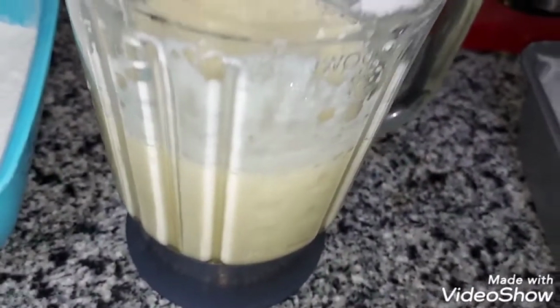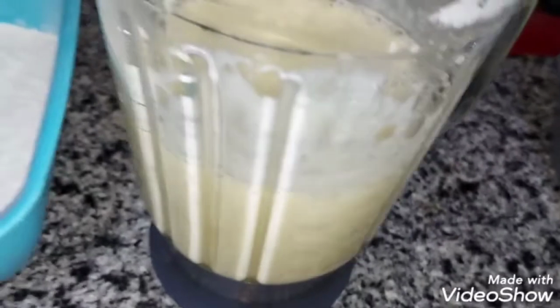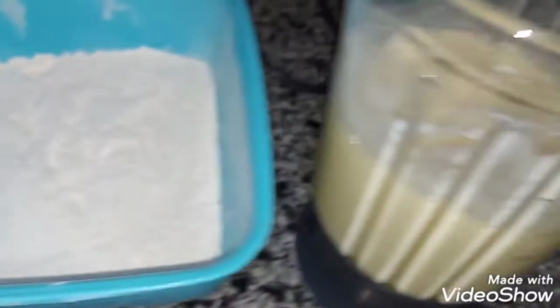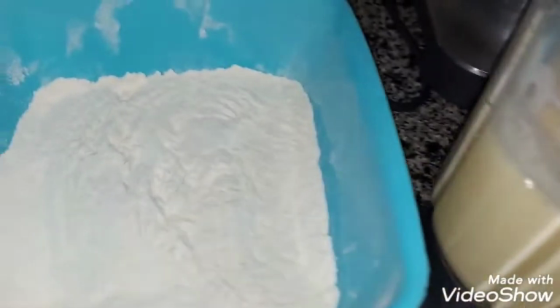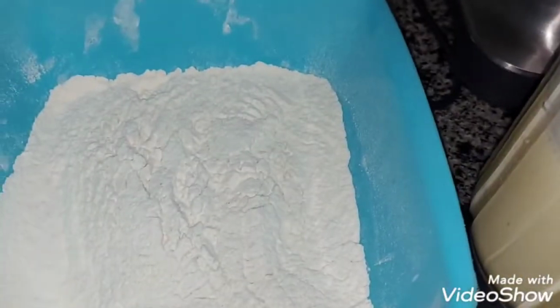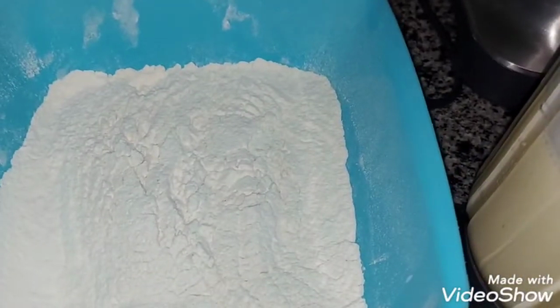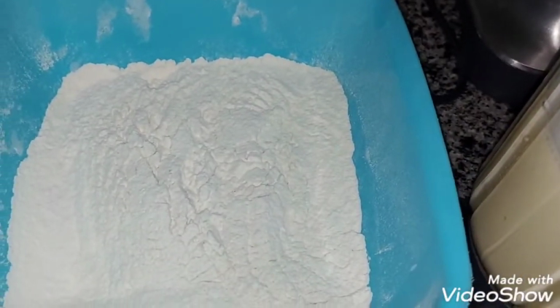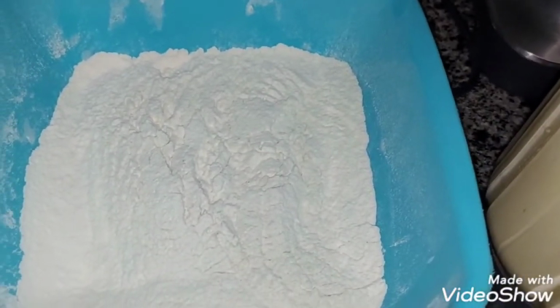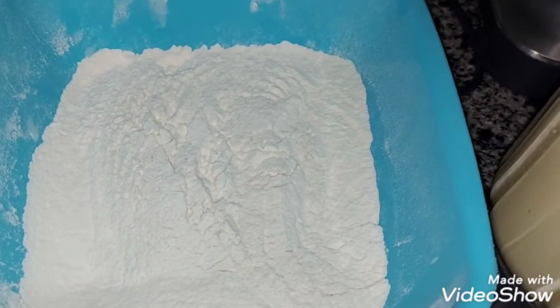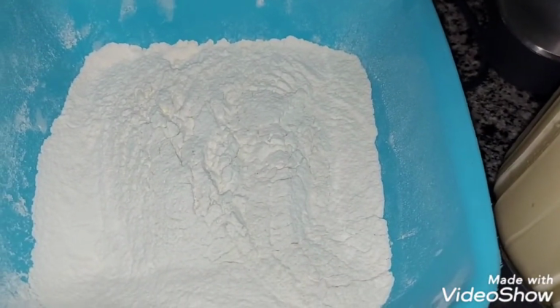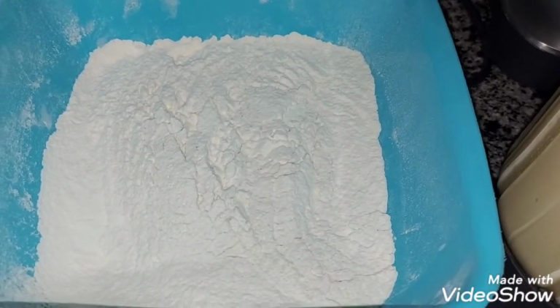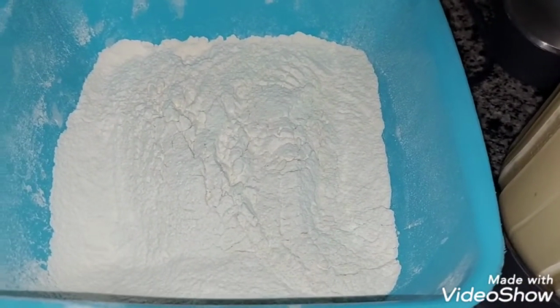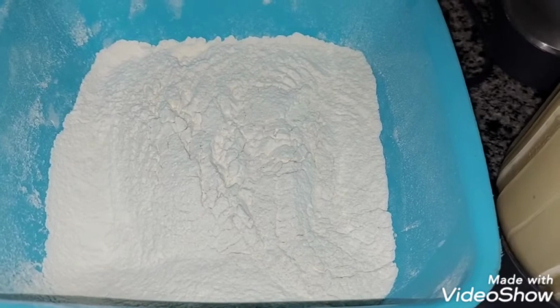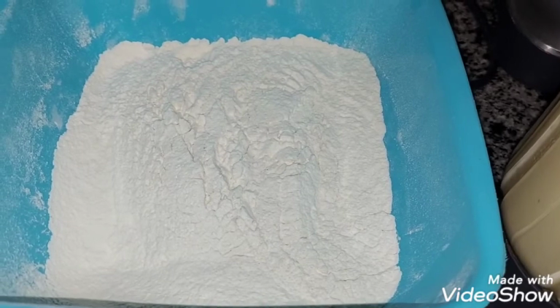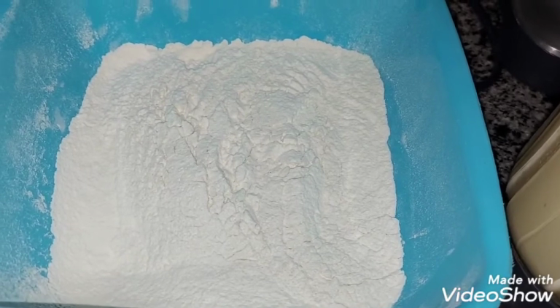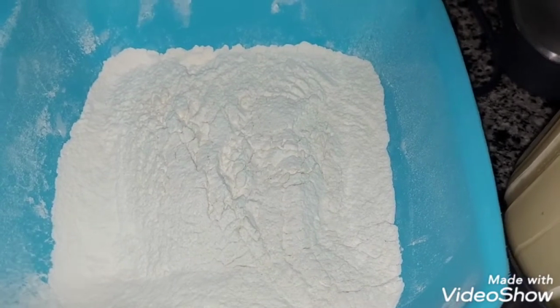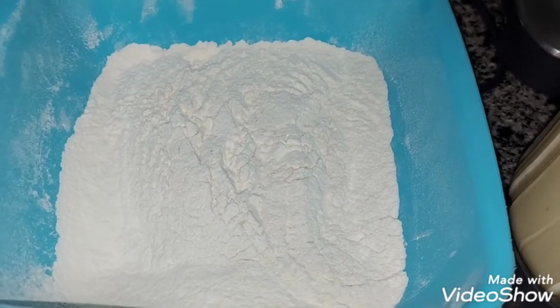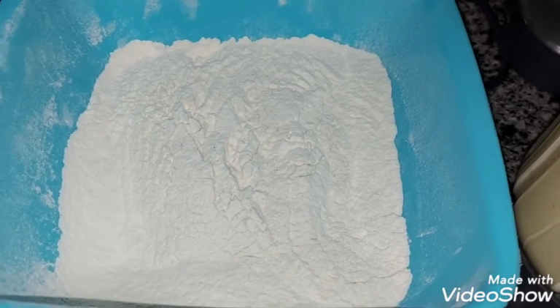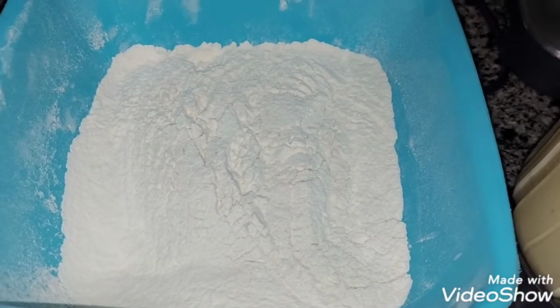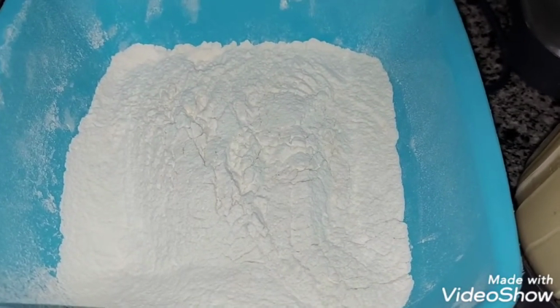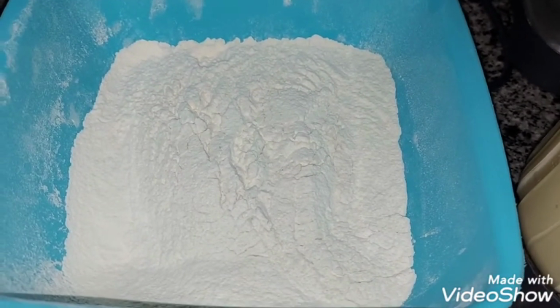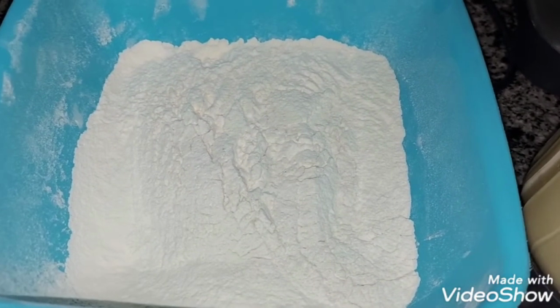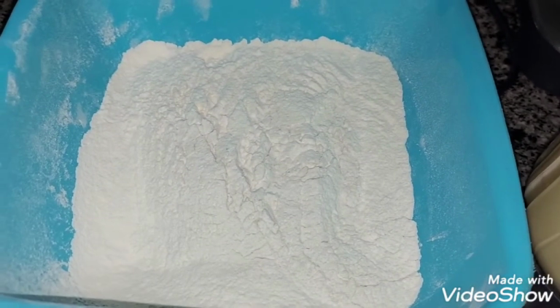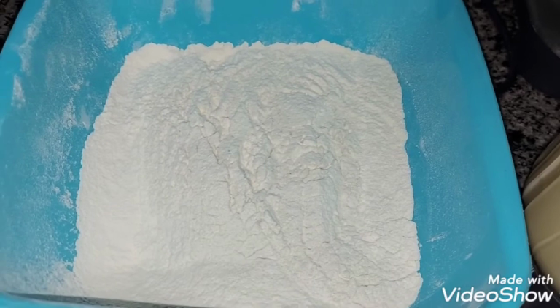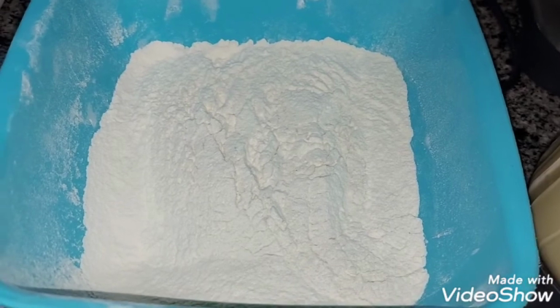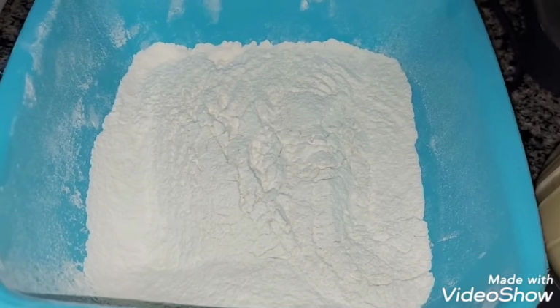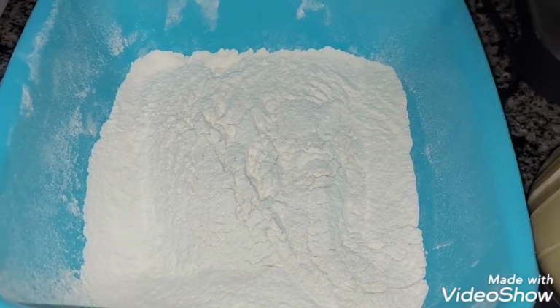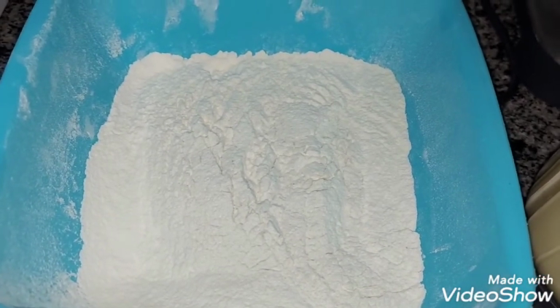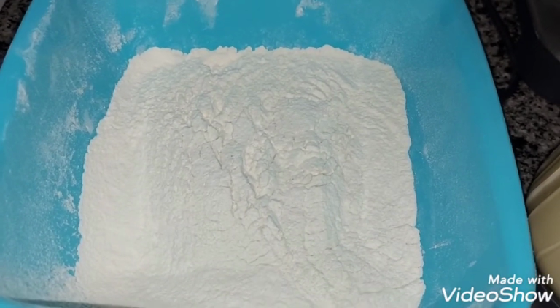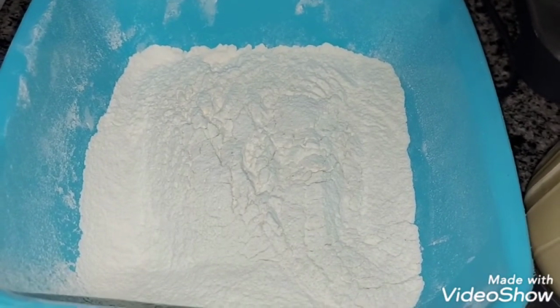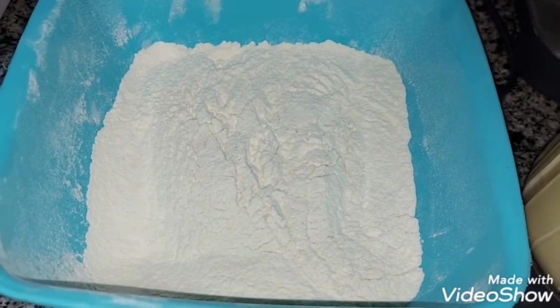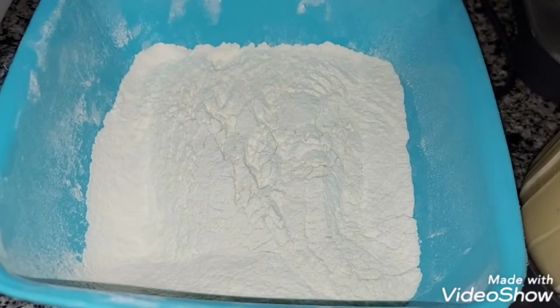نبتدي بقى نحطه على الدقيق ونقلبه كويس. احنا ضربناه بما فيه الكفاية، عادي نقلبه لمجرد أن الدقيق يختلط بالخليط كويس وخلاص. مش هنقلب تاني. تمام؟